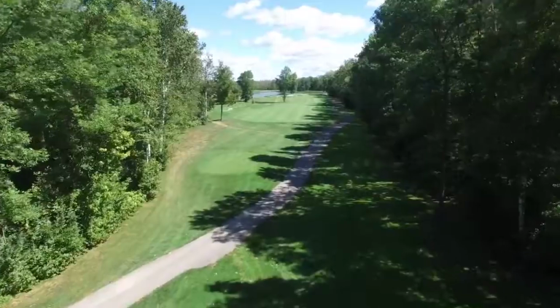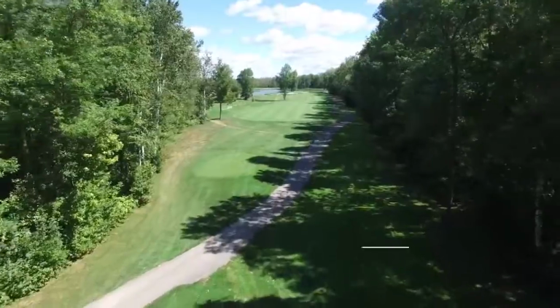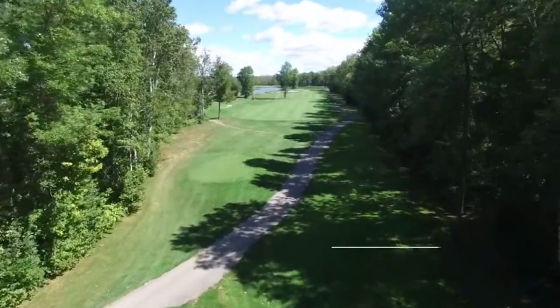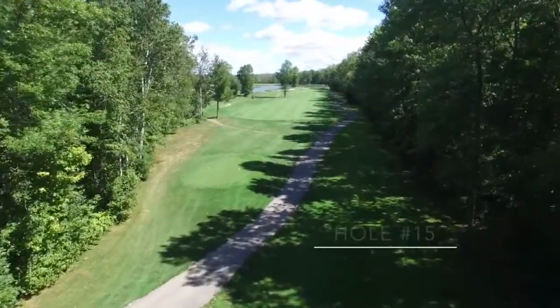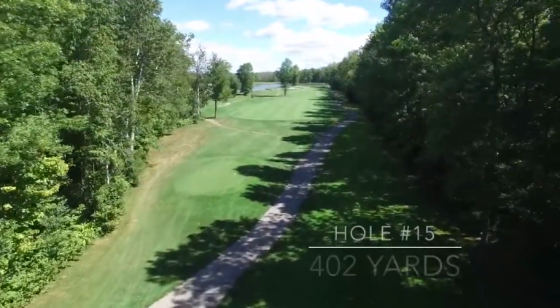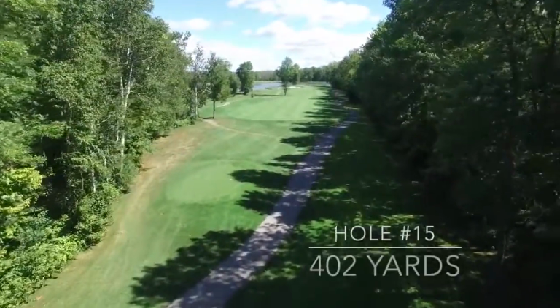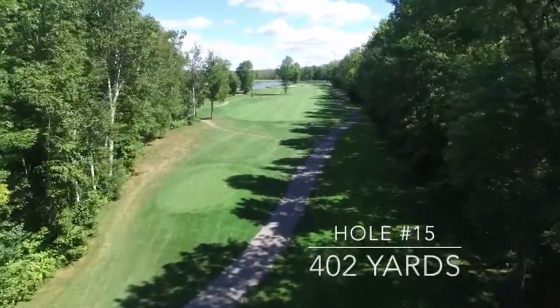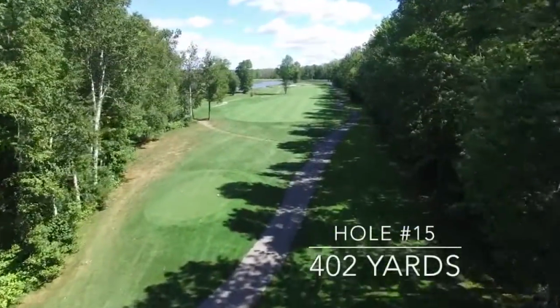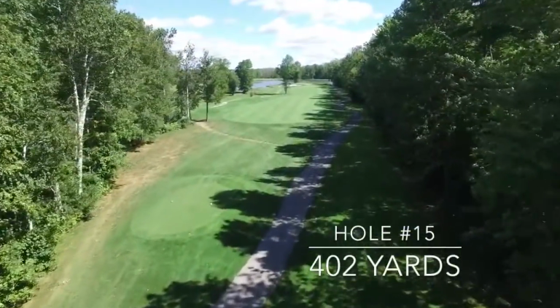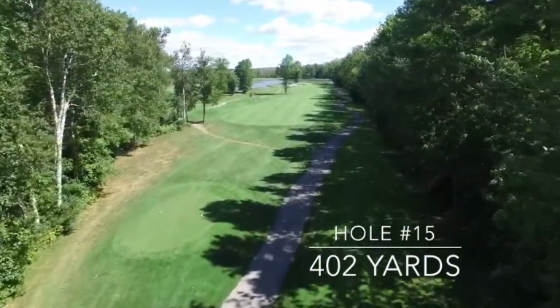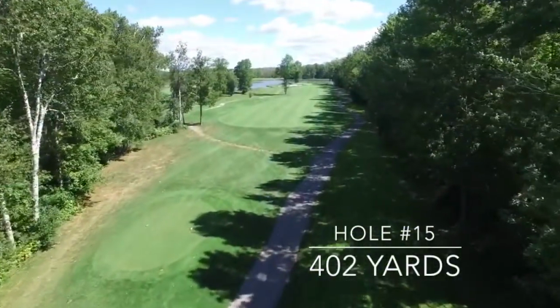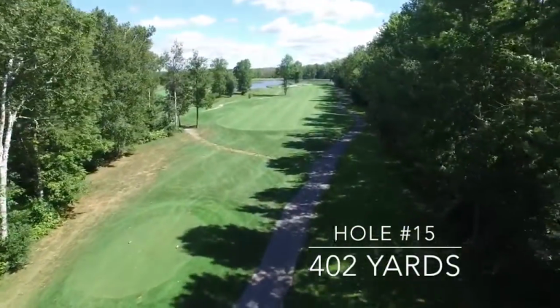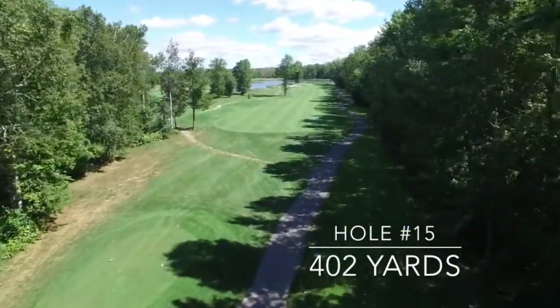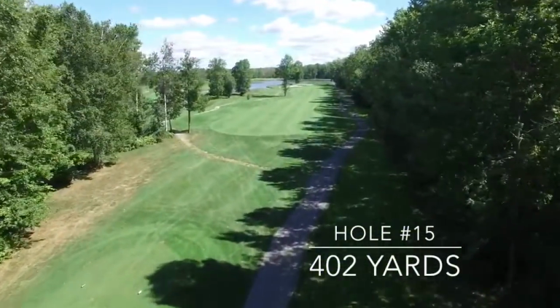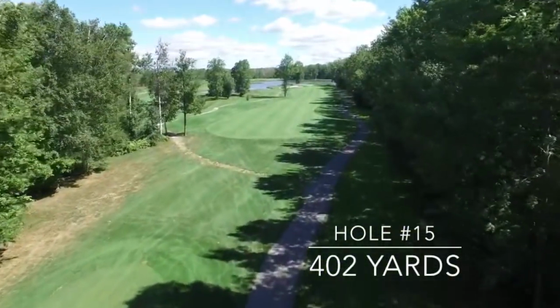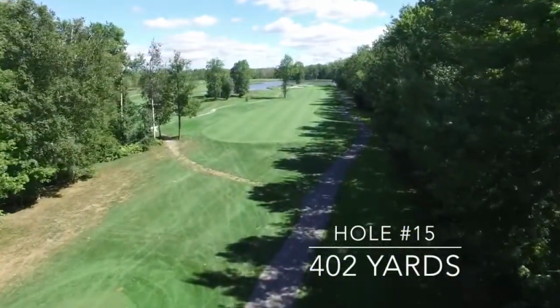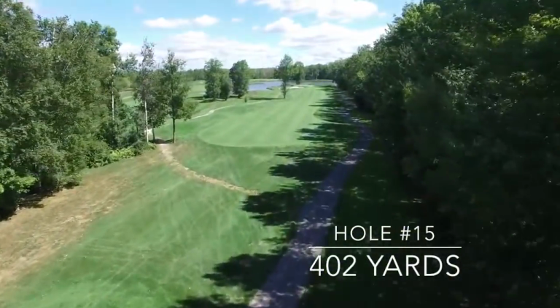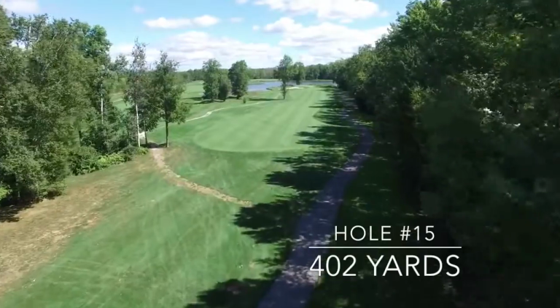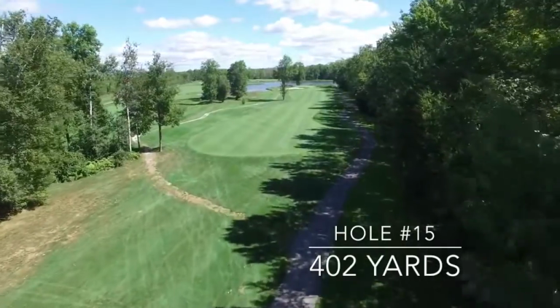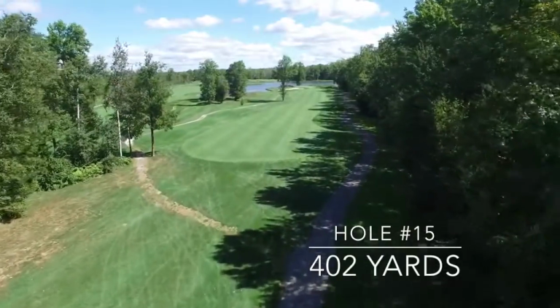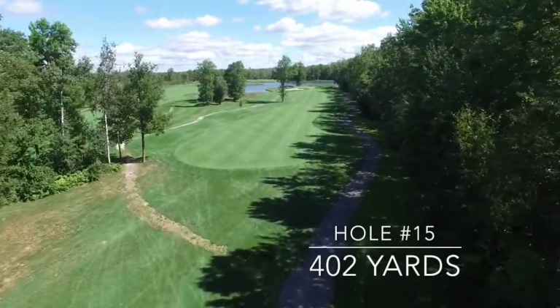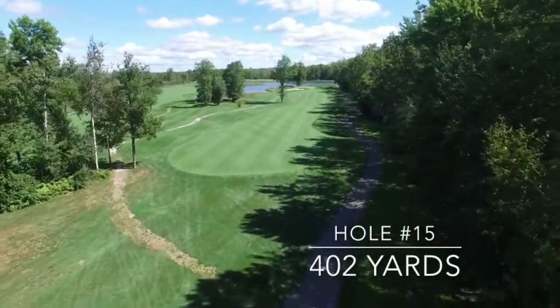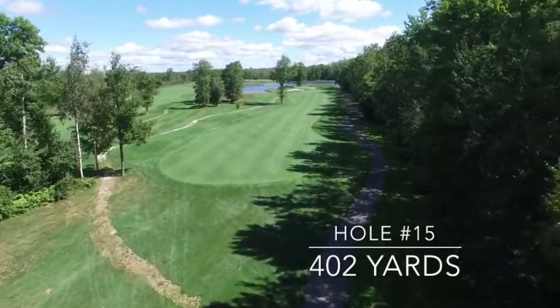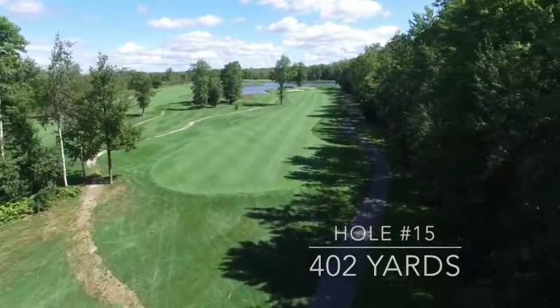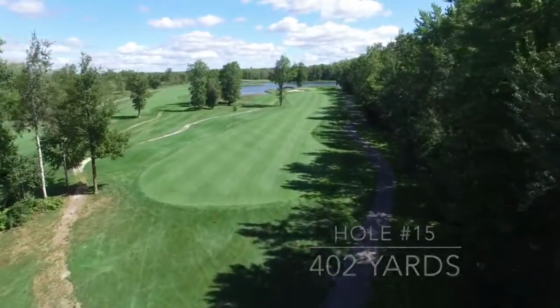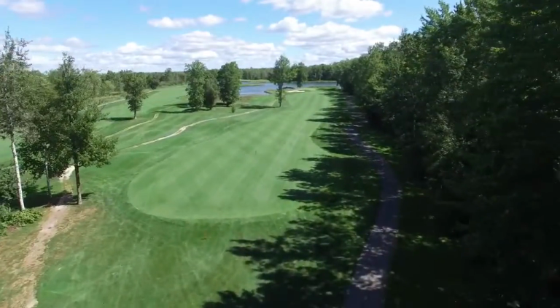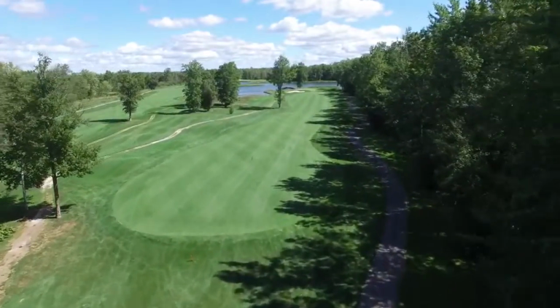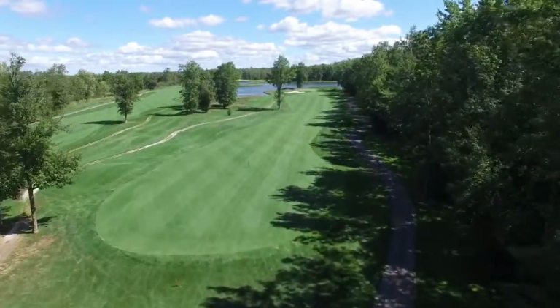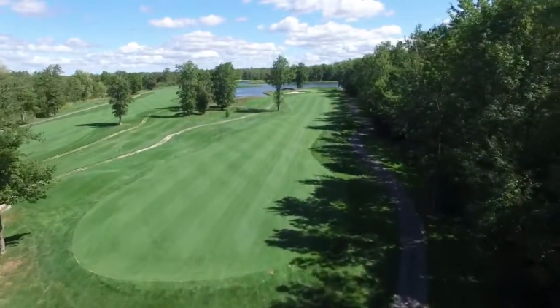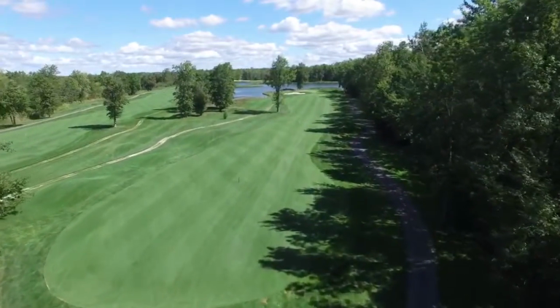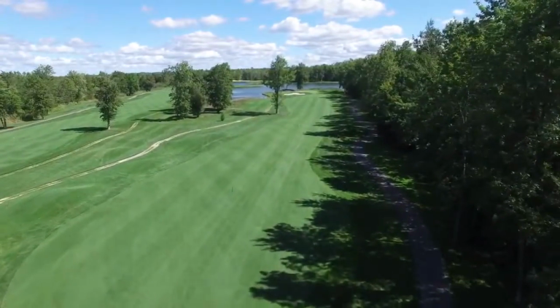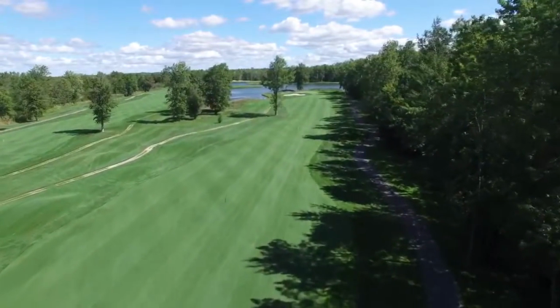Number 15 is a straightaway par 4 coming out of a shoot of trees. That left-hand side of the fairway, or the tree on the left-hand side of the fairway, really wants to serve as your target.